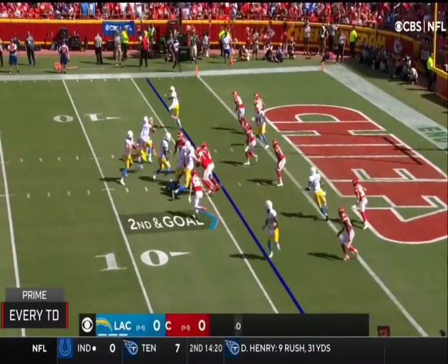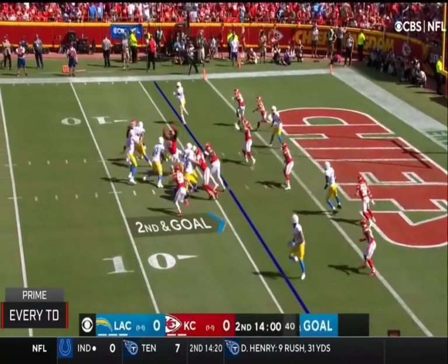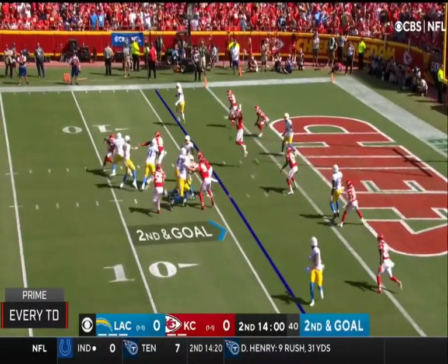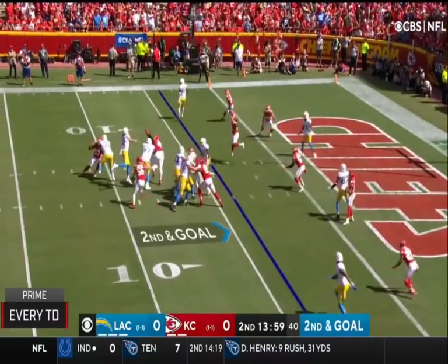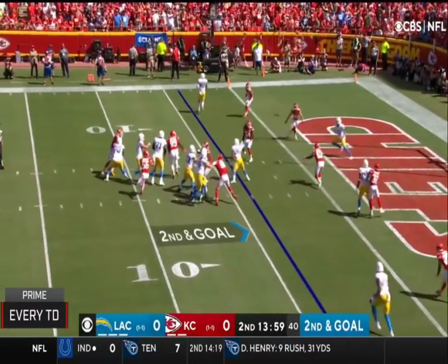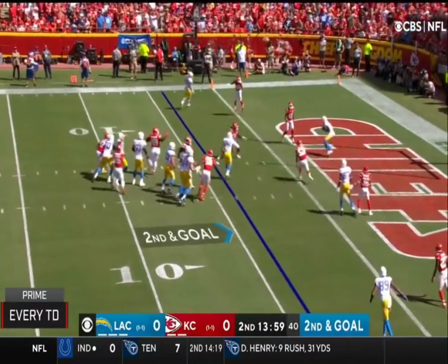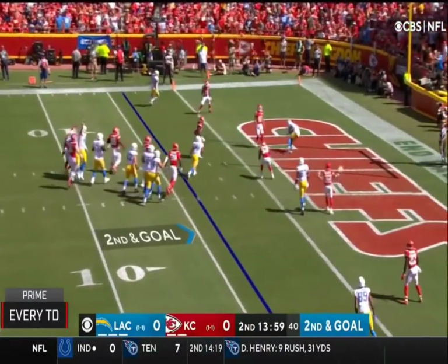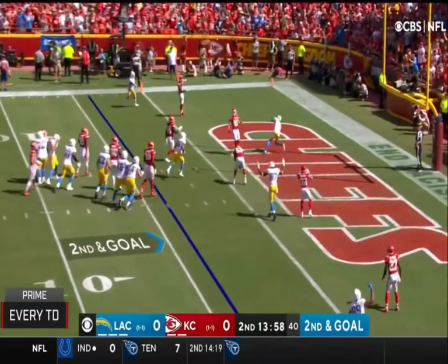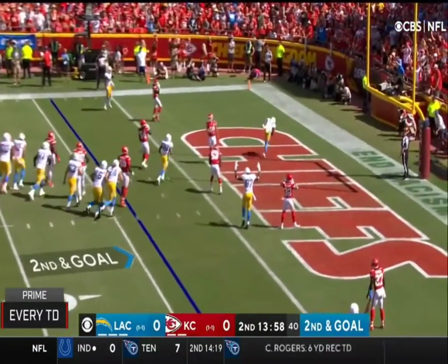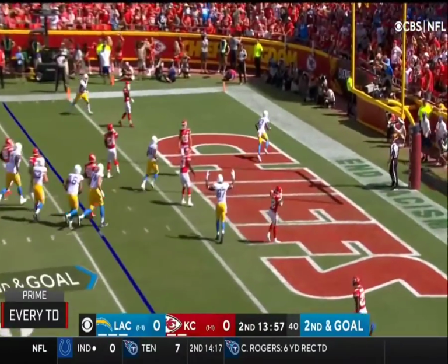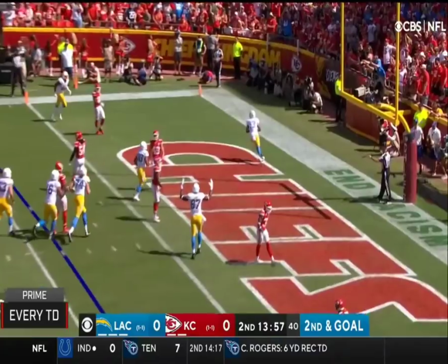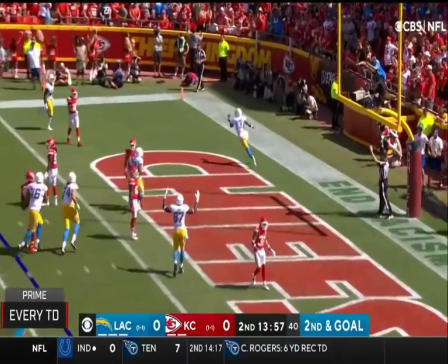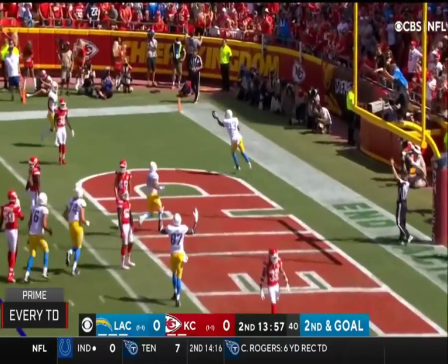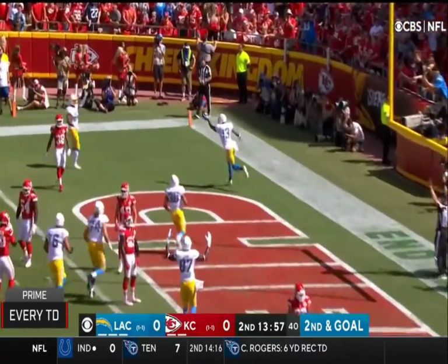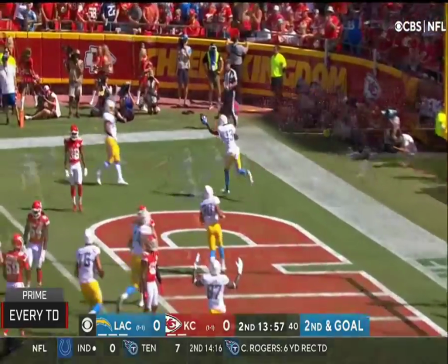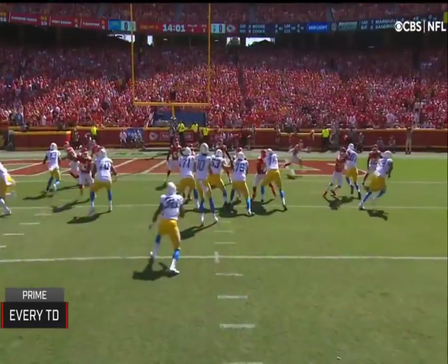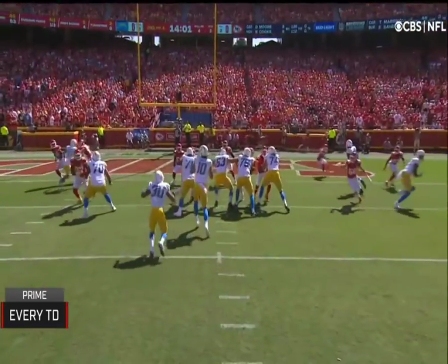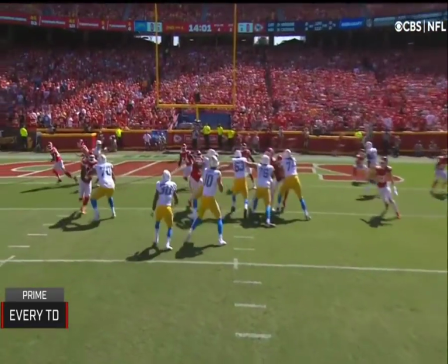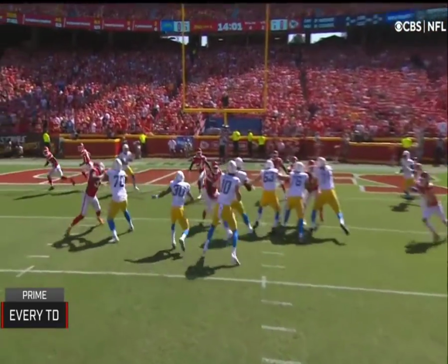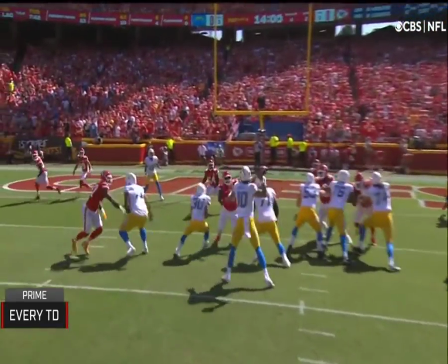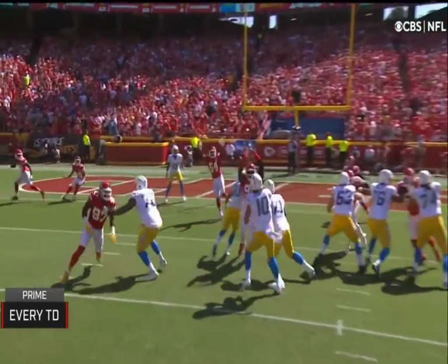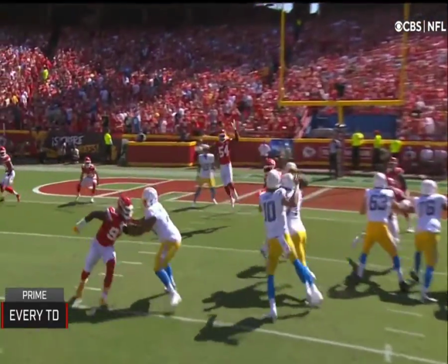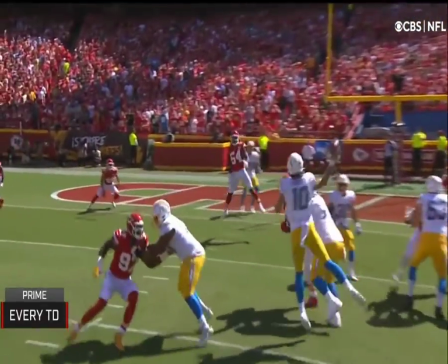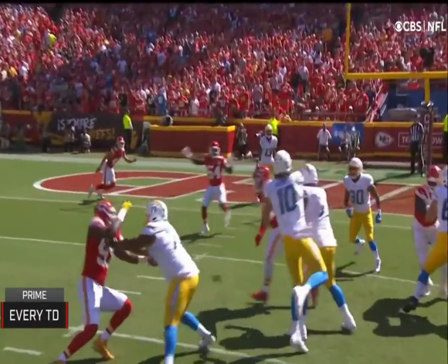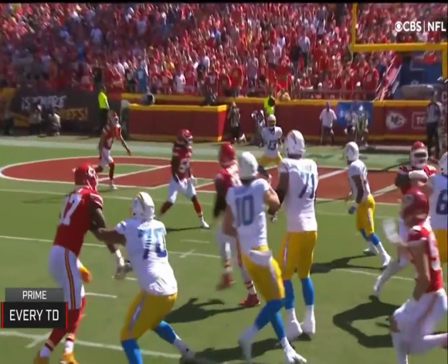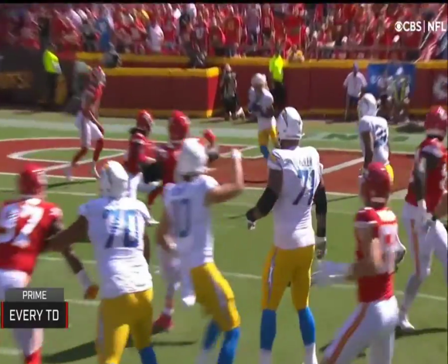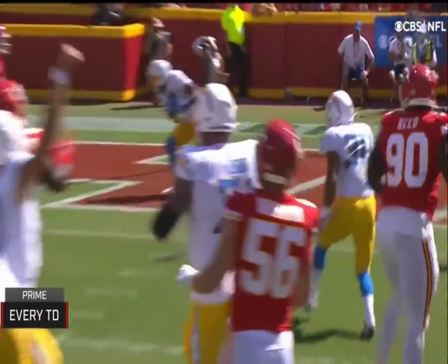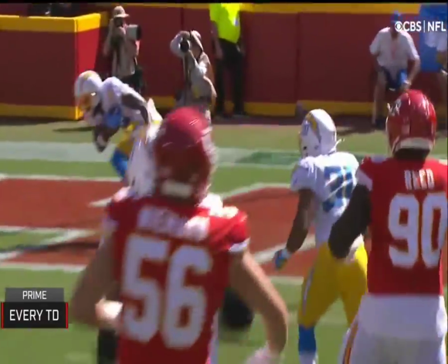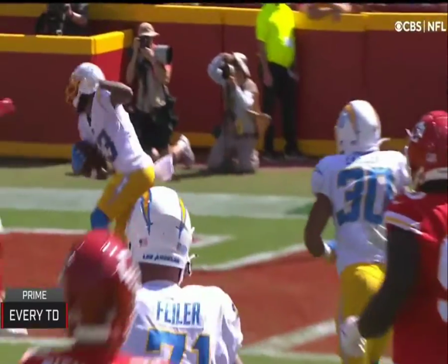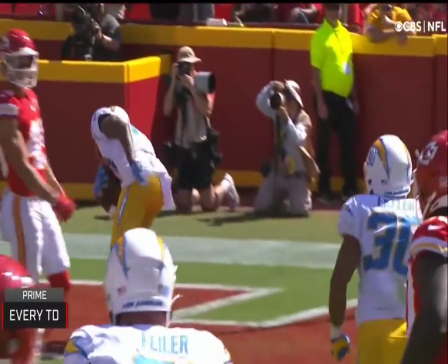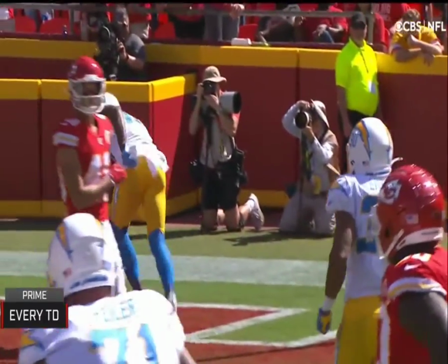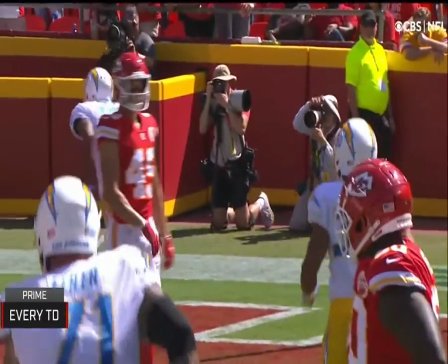You've got to run the ball, you've got to stop the run, and then you've got to throw it quick. Jump pass — it's gone for a touchdown! A jump pass touchdown to Keenan Allen, and the Chargers strike first.